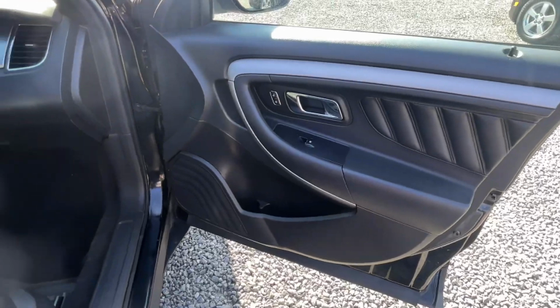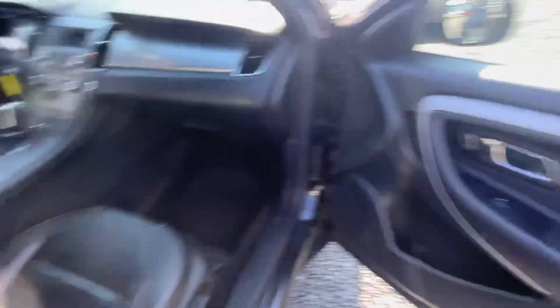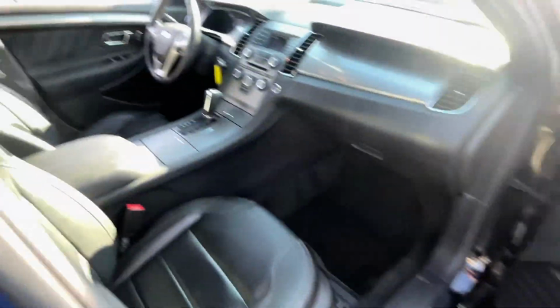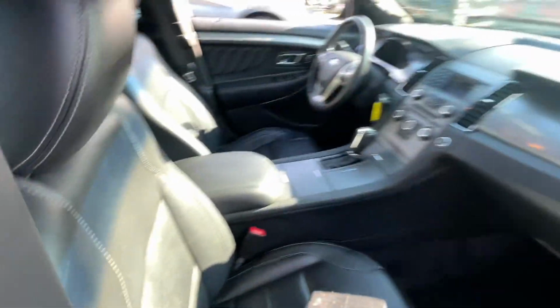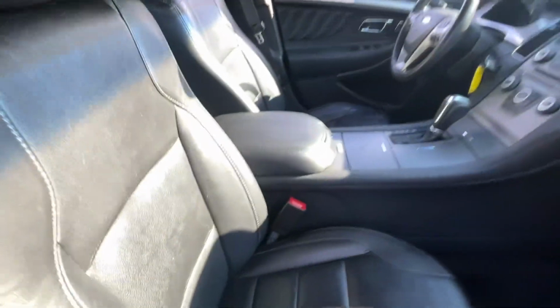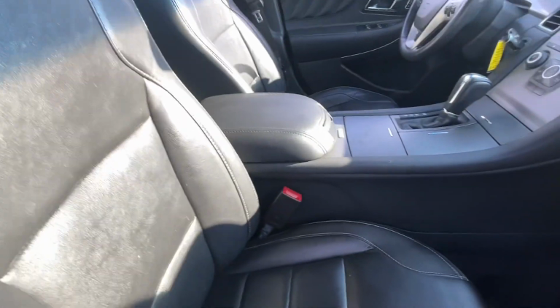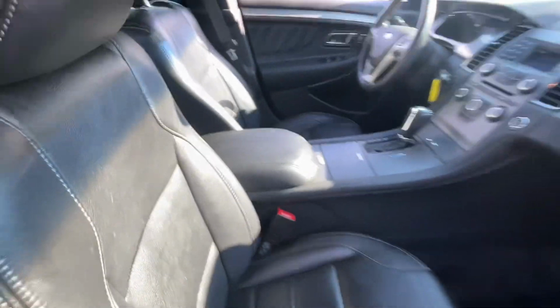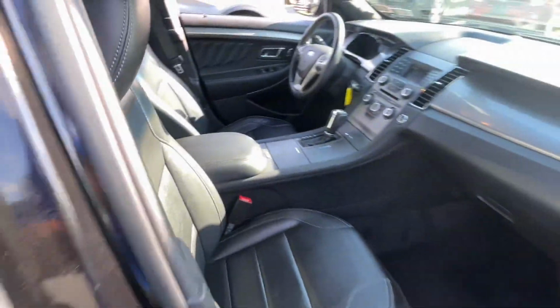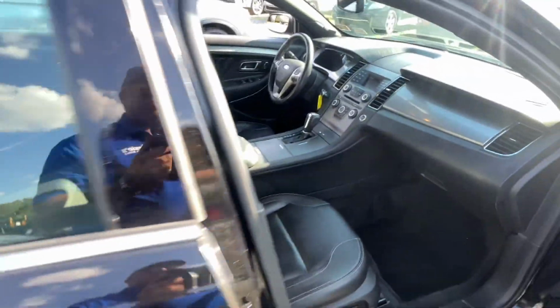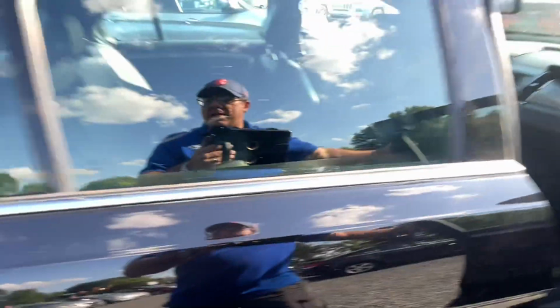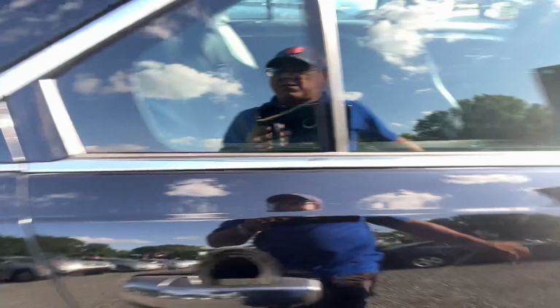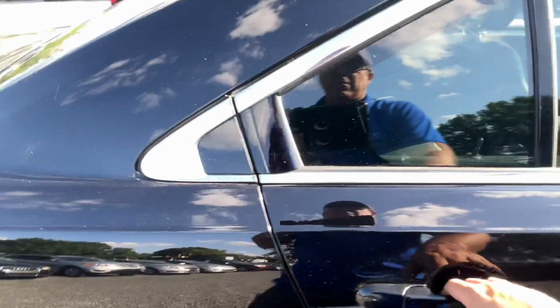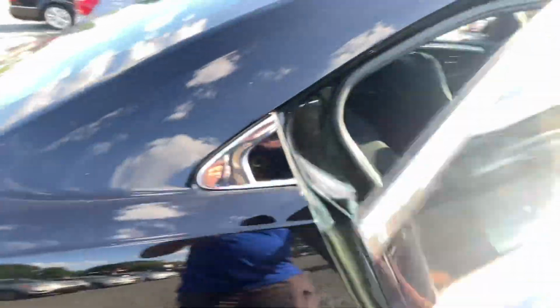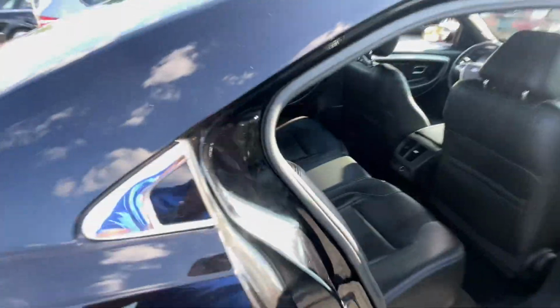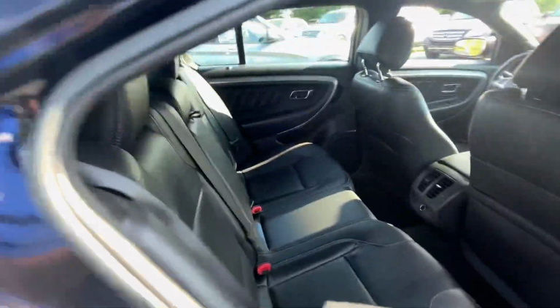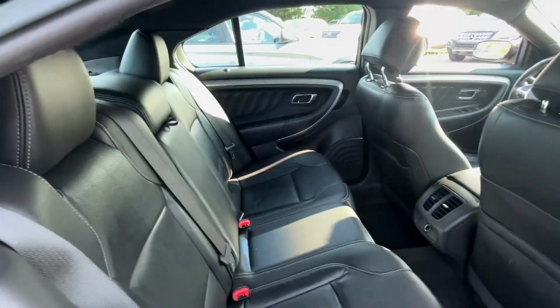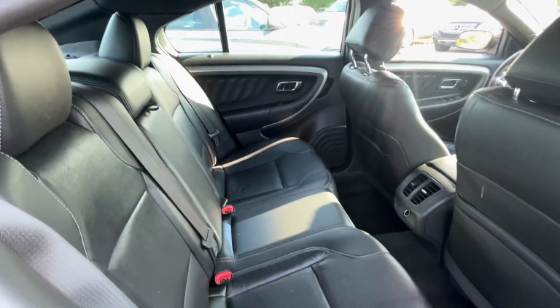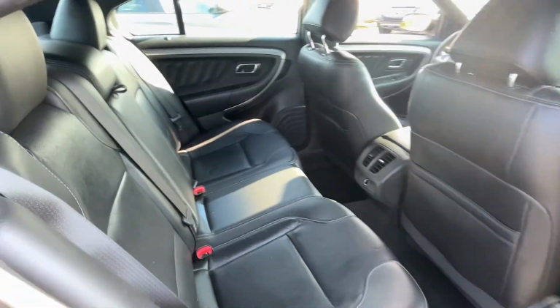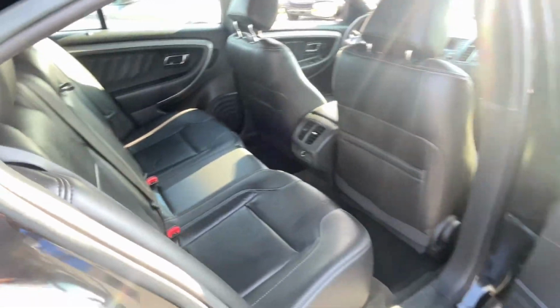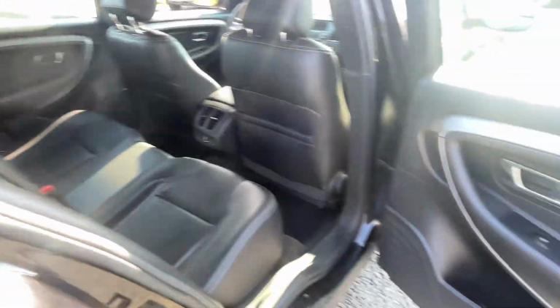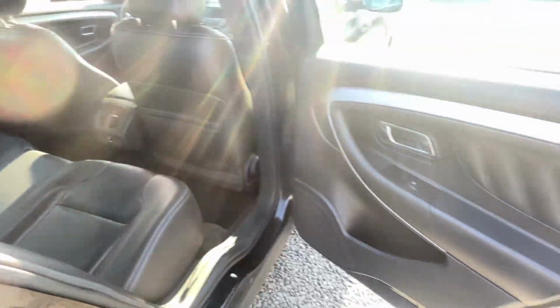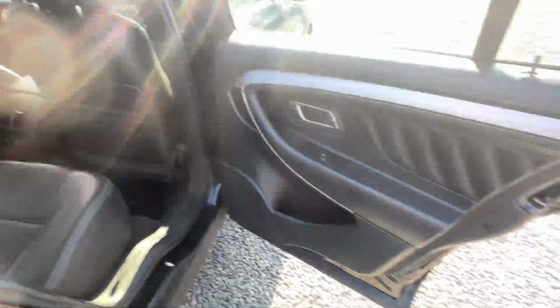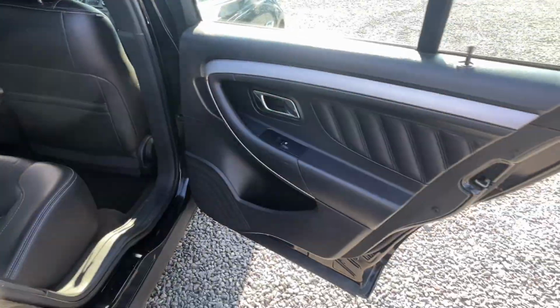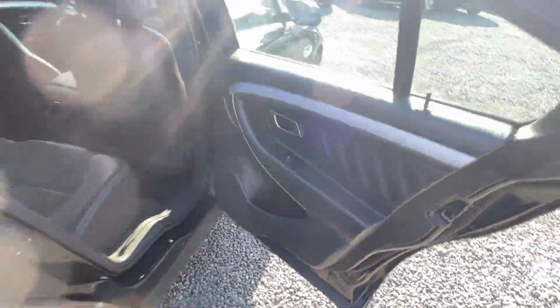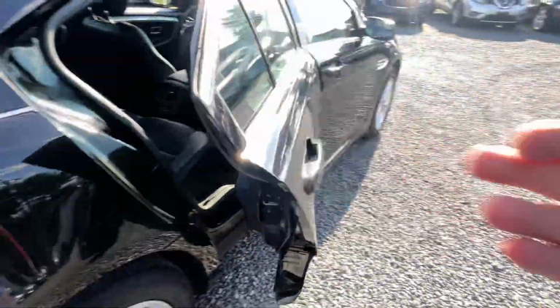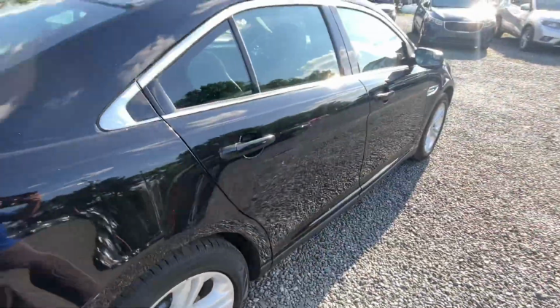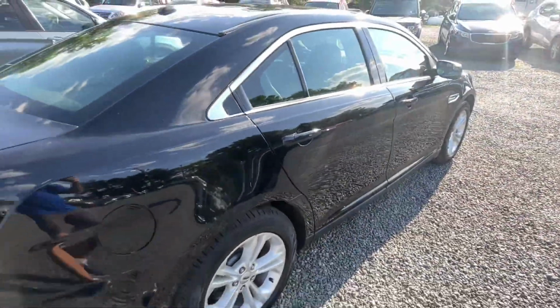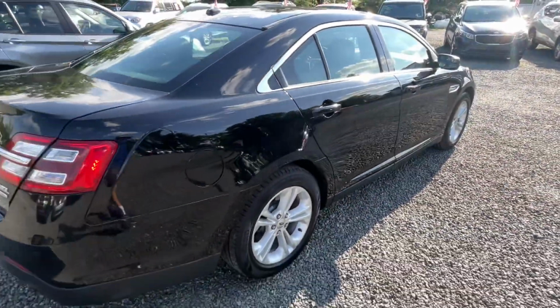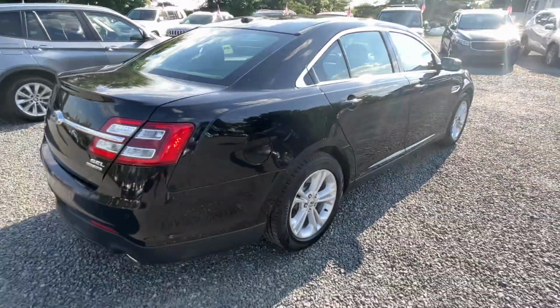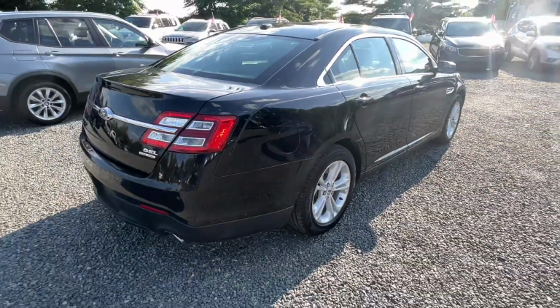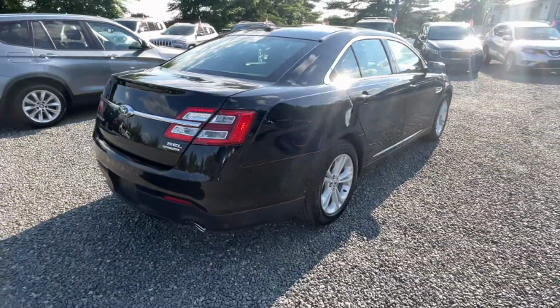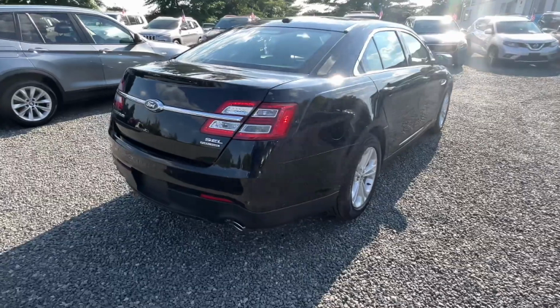It's got power seats on both sides. Let me hit the trunk while I'm here on this side. Back seat is real nice and clean. Sorry for all the sun glare — trying to get these videos done late in the day.